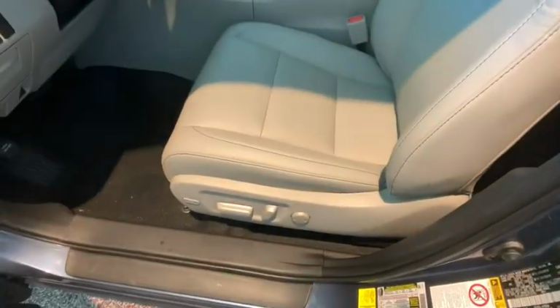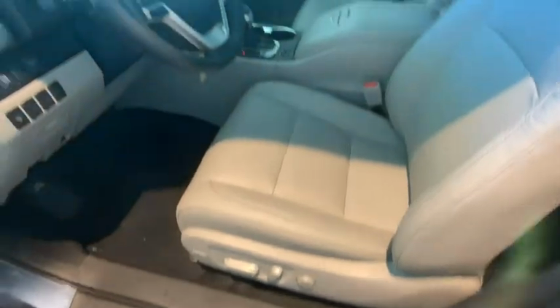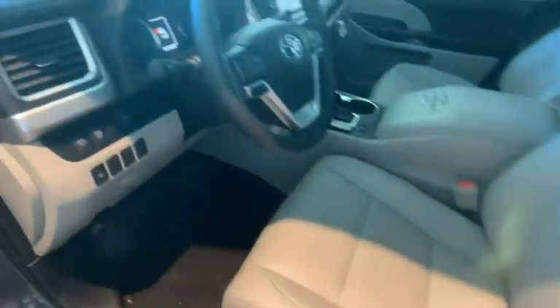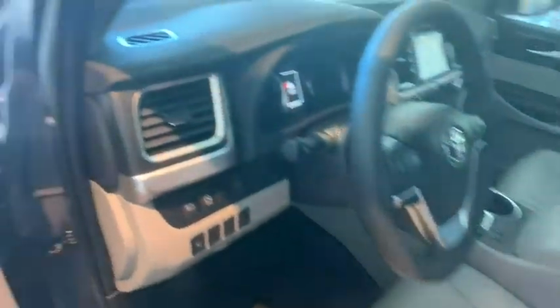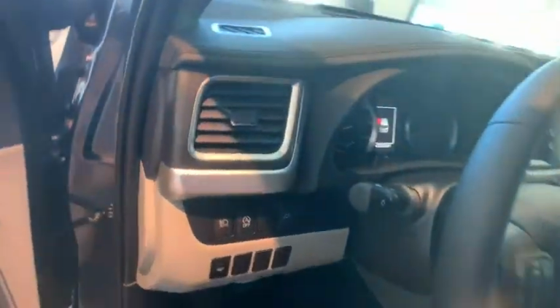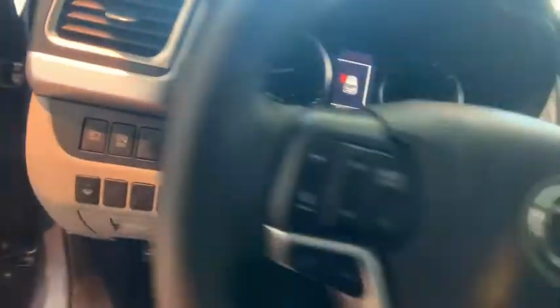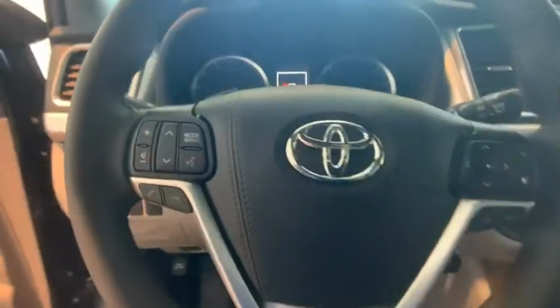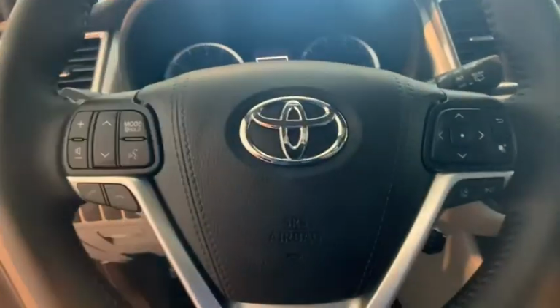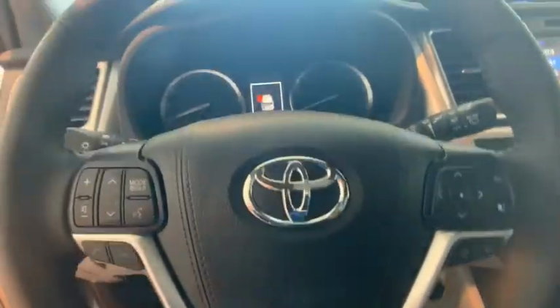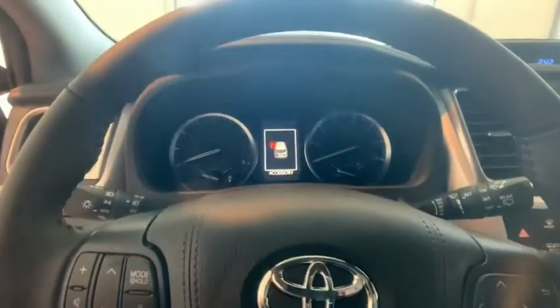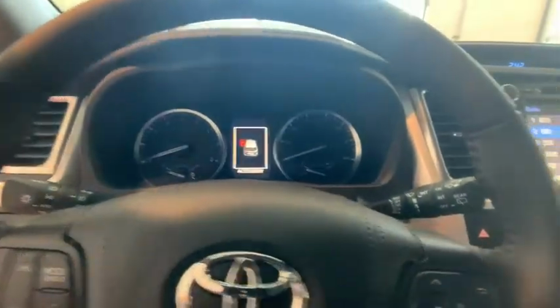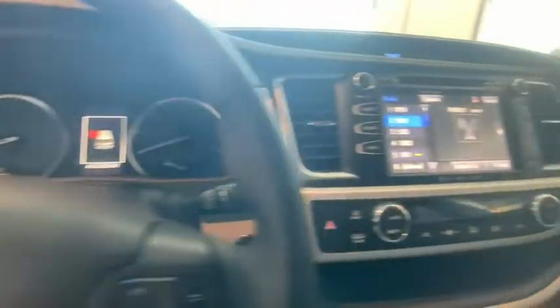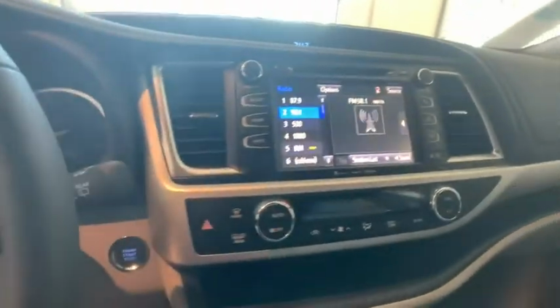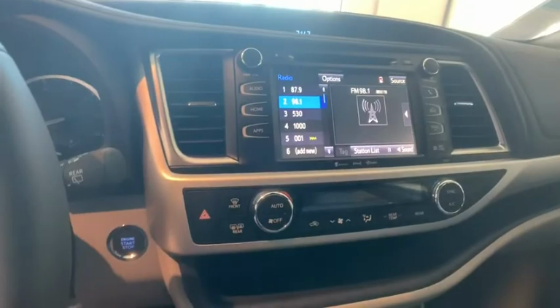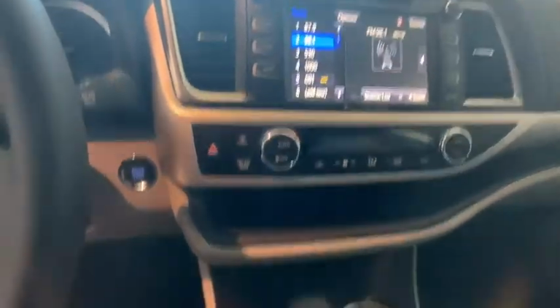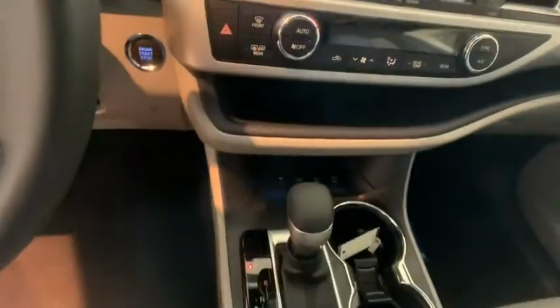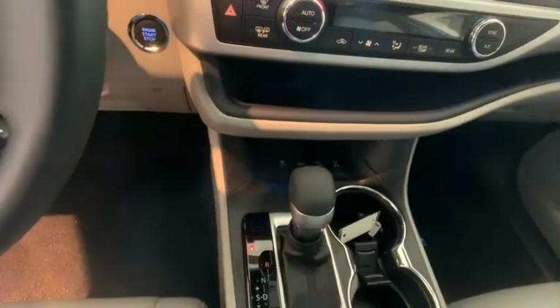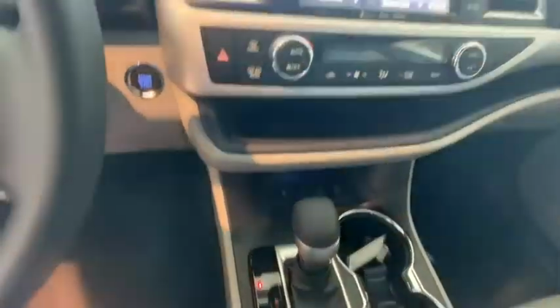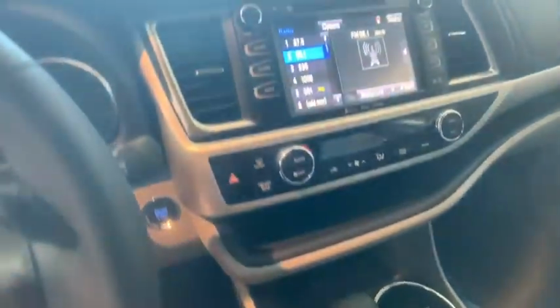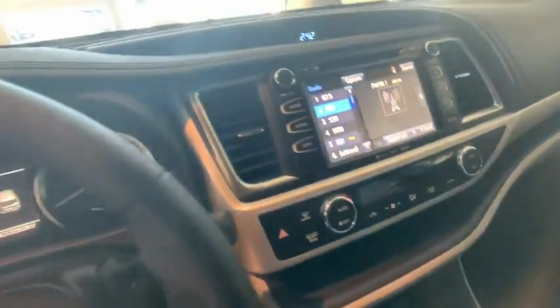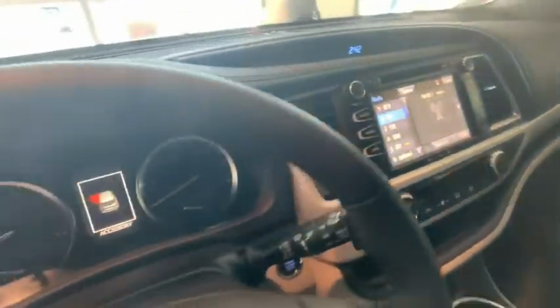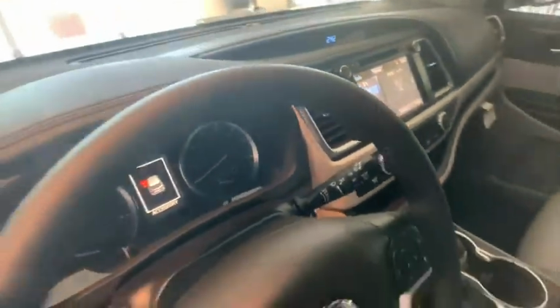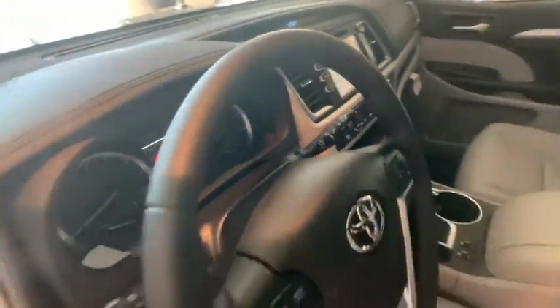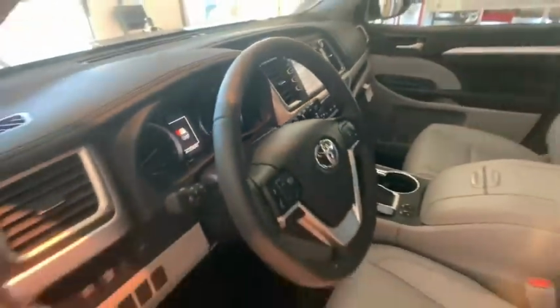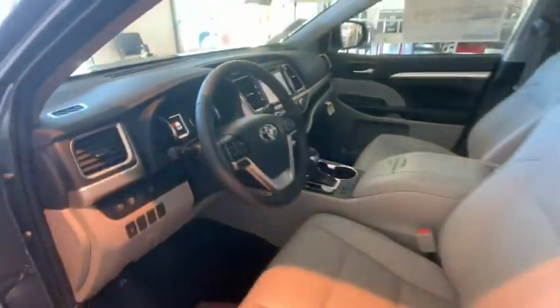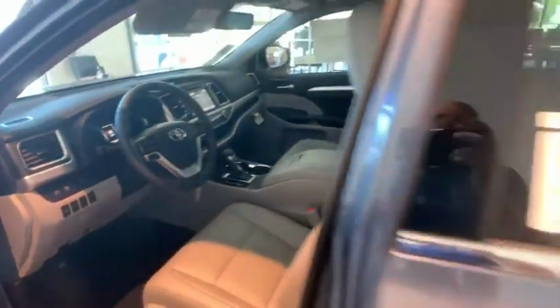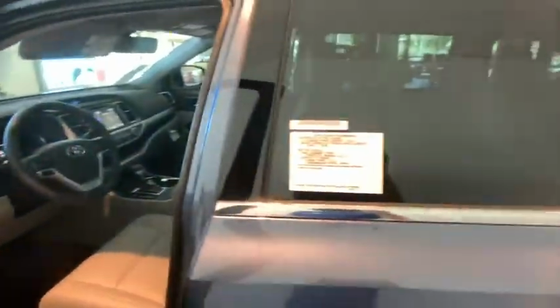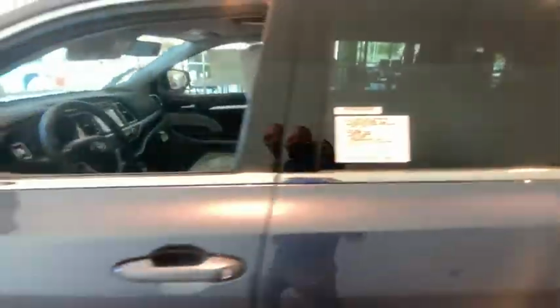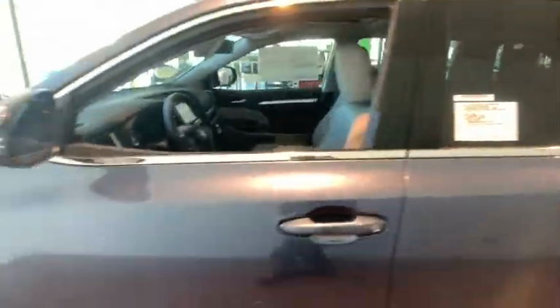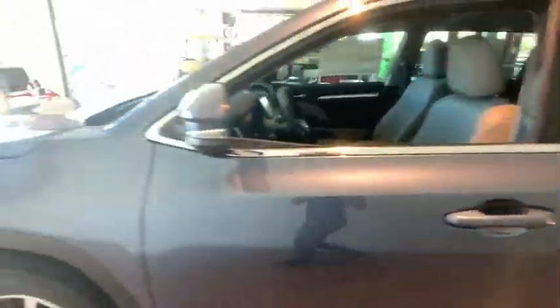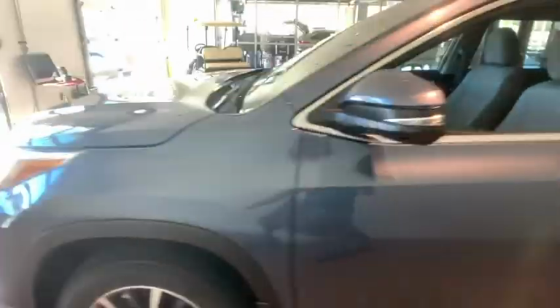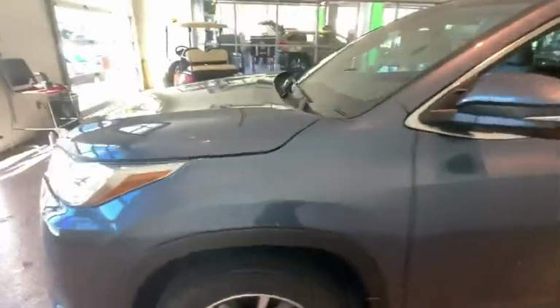Here are some of this vehicle's great options: traction control, navigation system, power liftgate, power passenger seat, dual airbags, power steering, four-wheel disc brakes, universal garage door opener, trip computer.